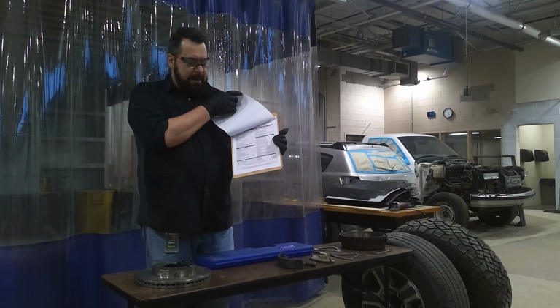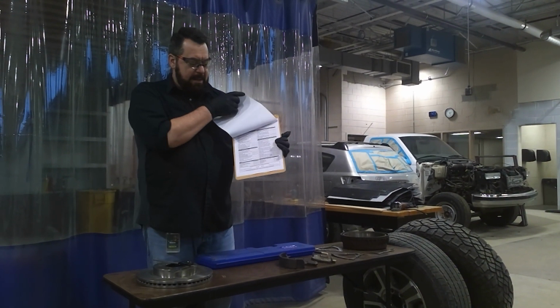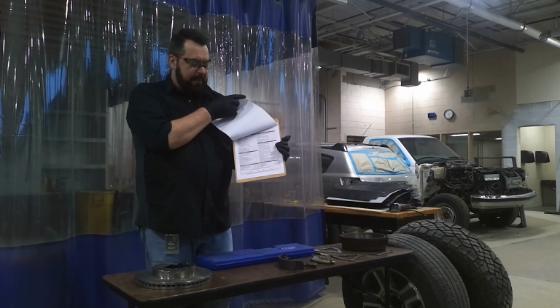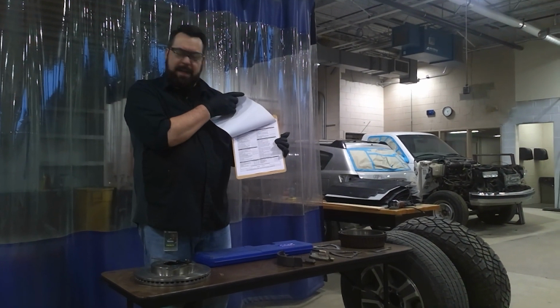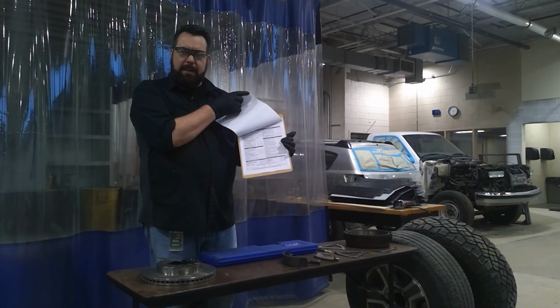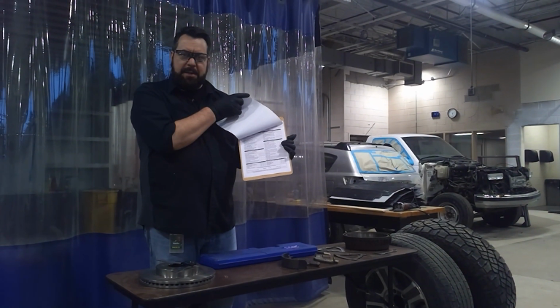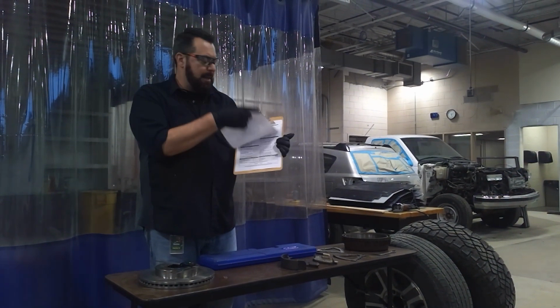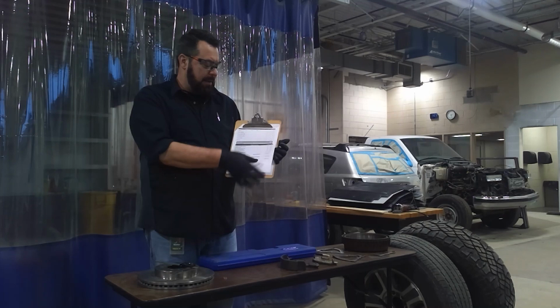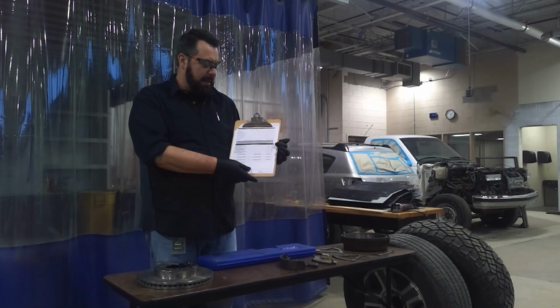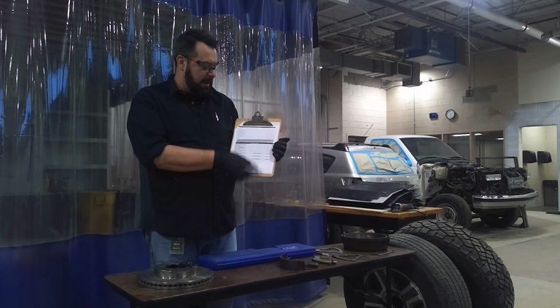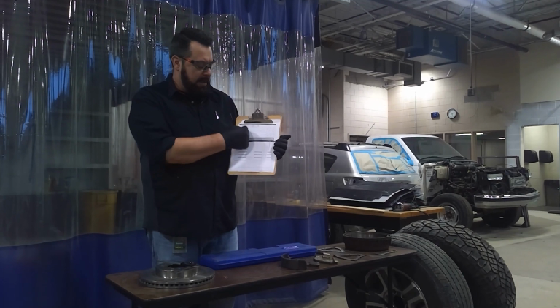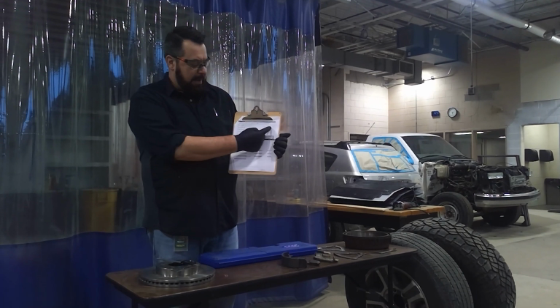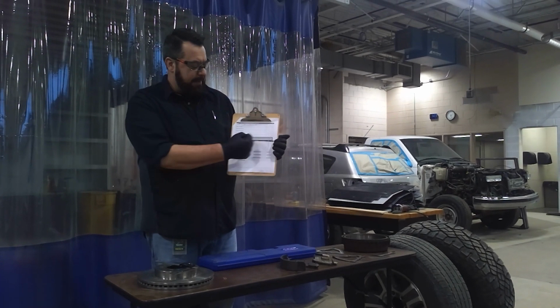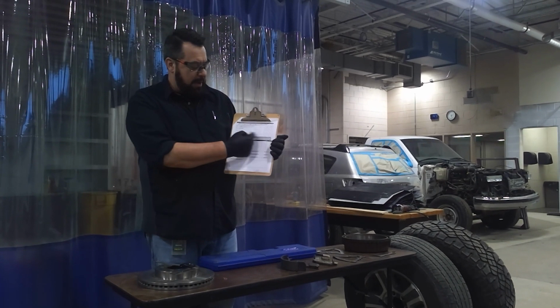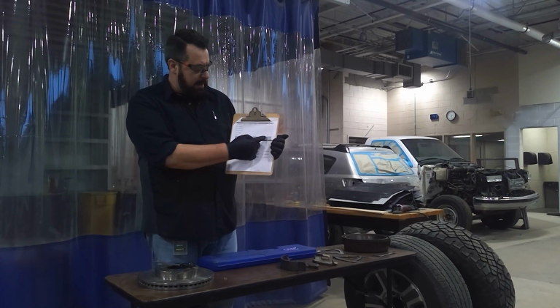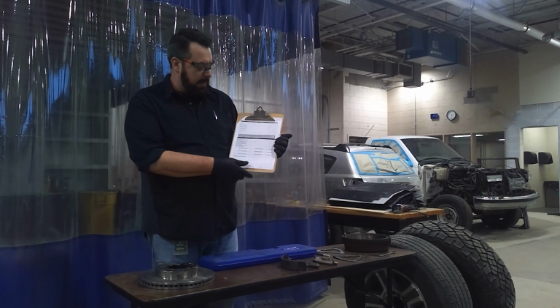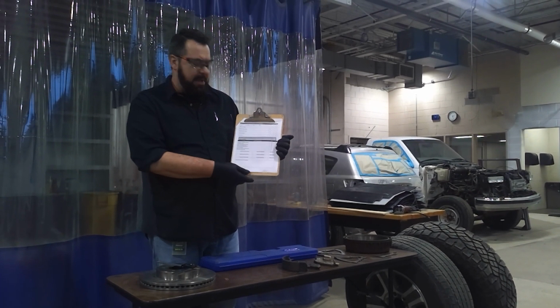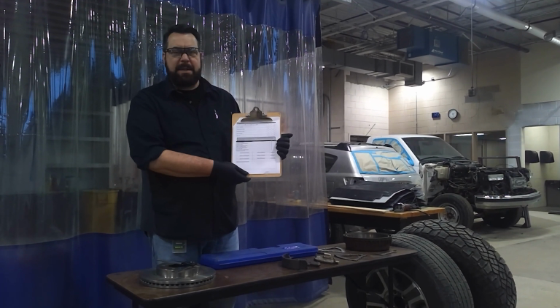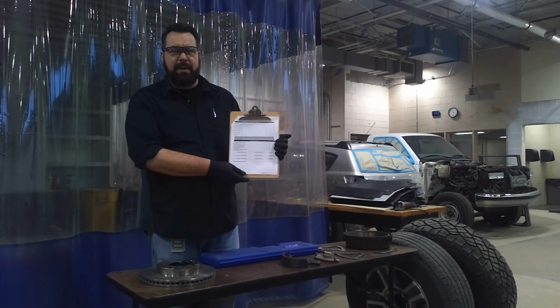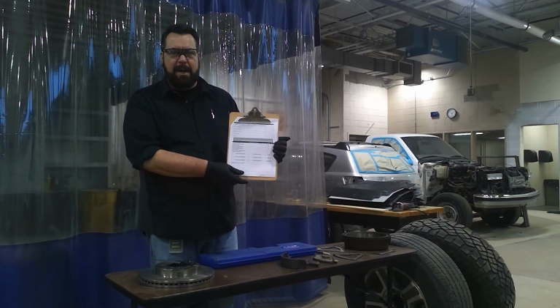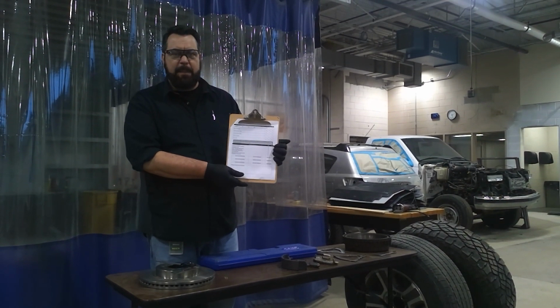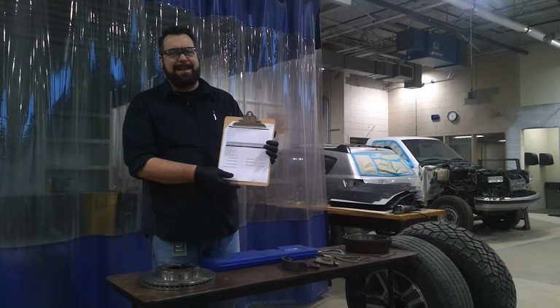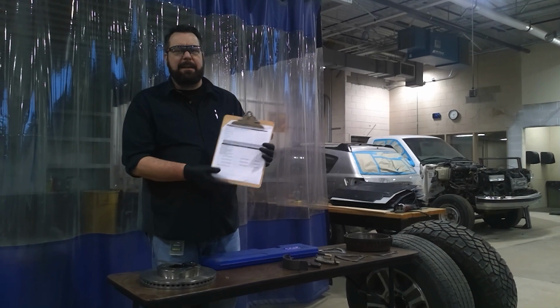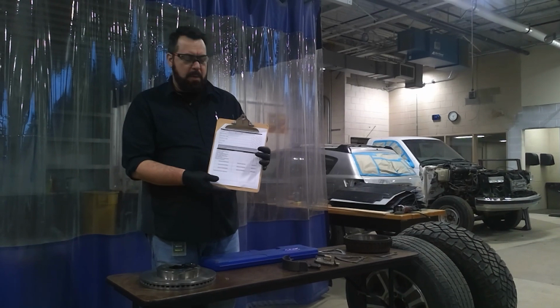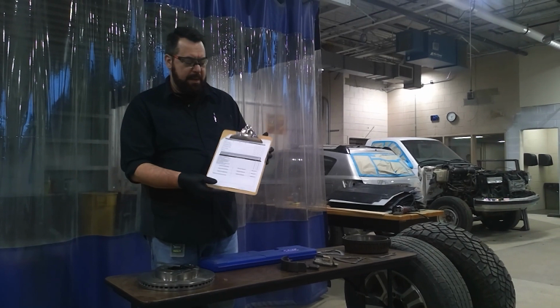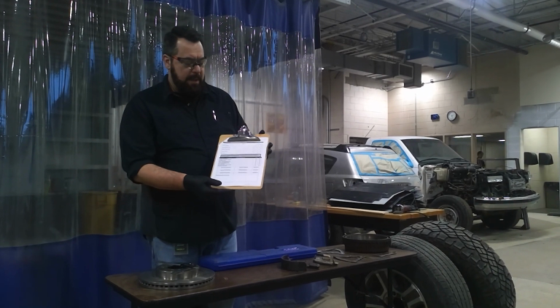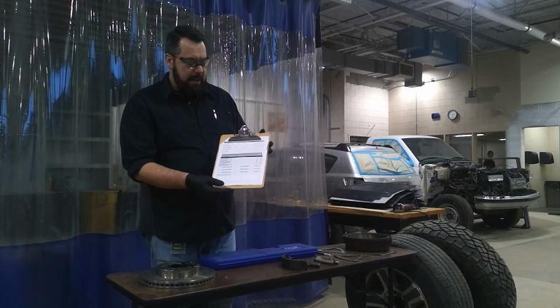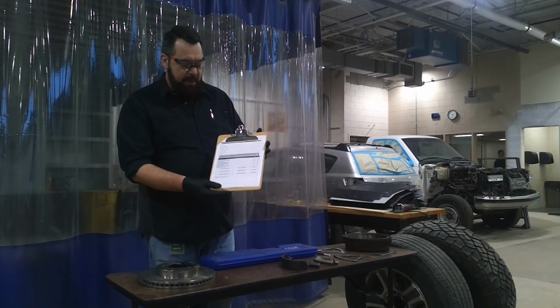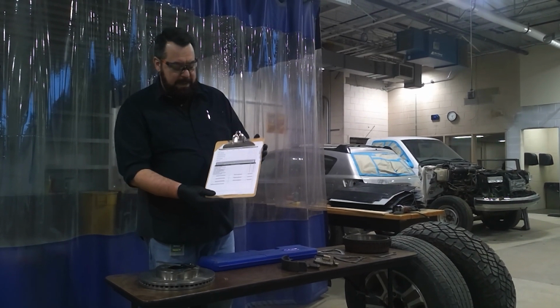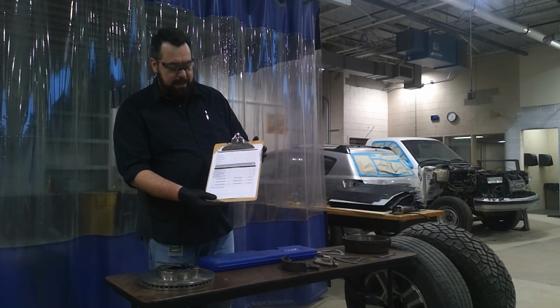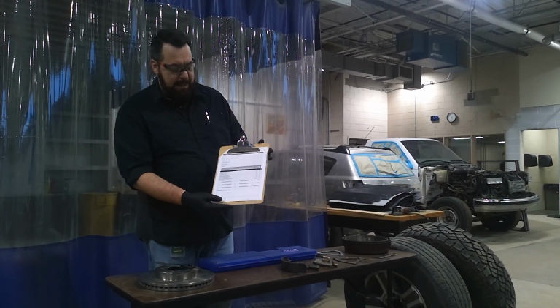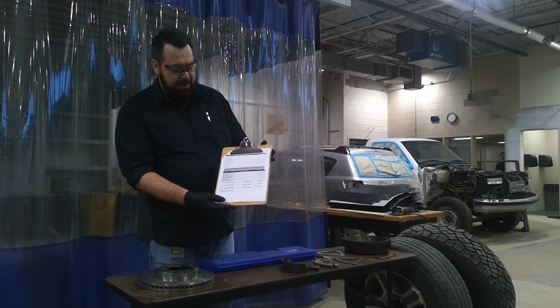This is the first sheet — you have a checklist. On the second sheet, we have all the document of measurements that are required as the tactile force. The first one that you will see is the tread depth for the tires.